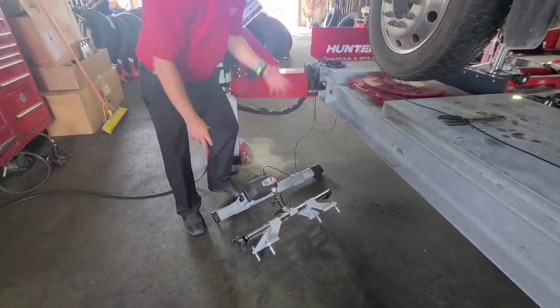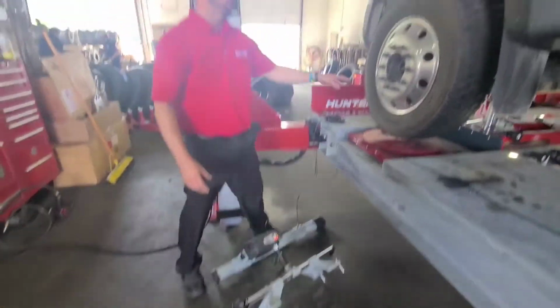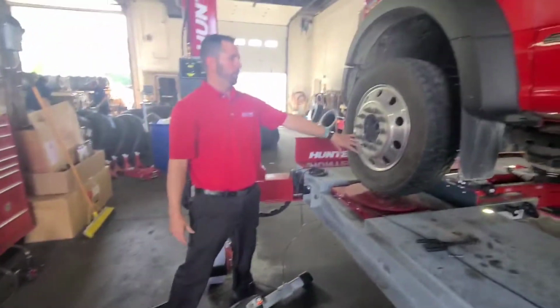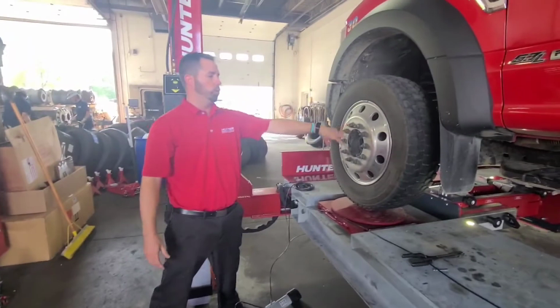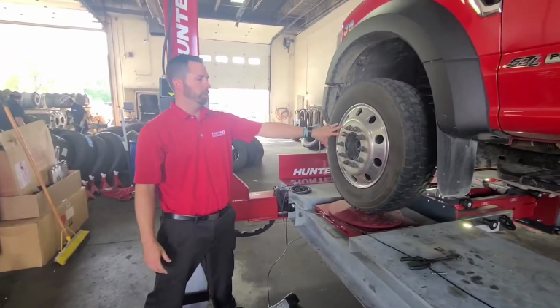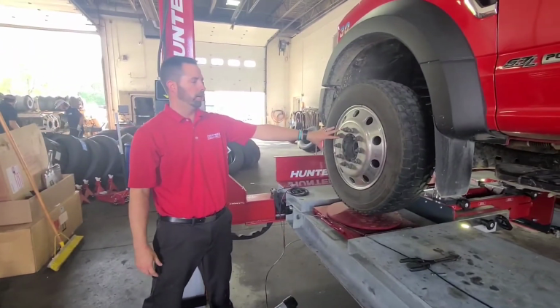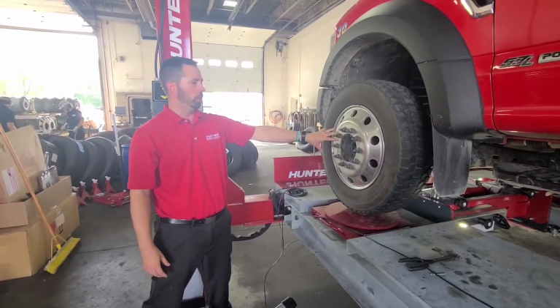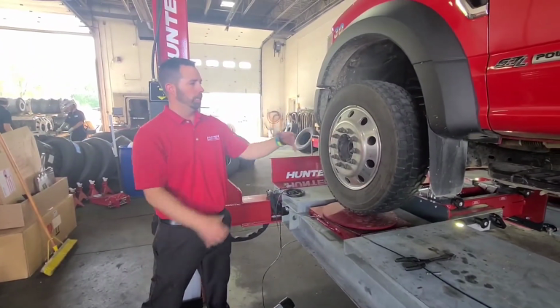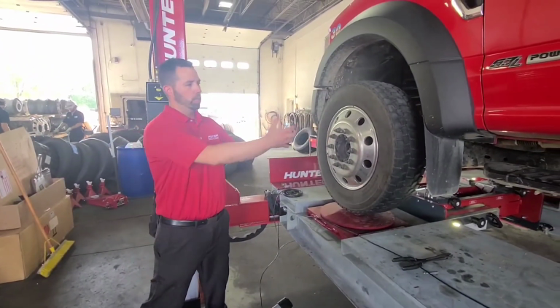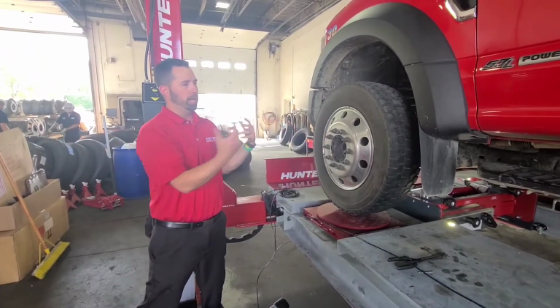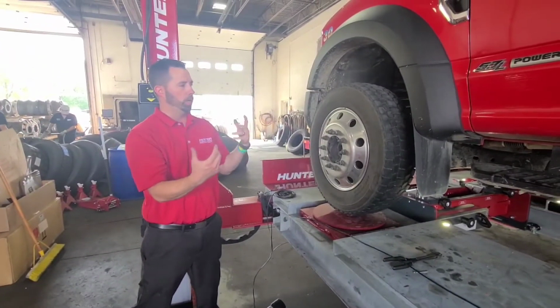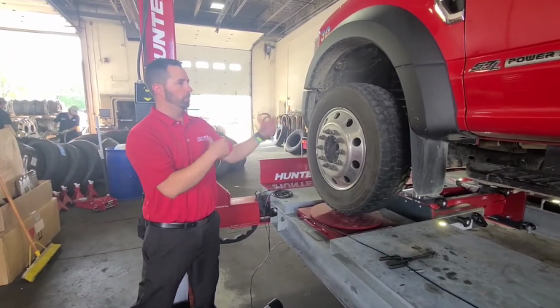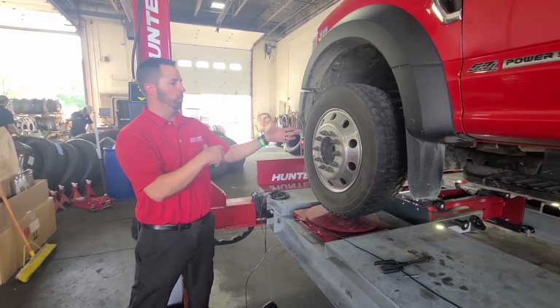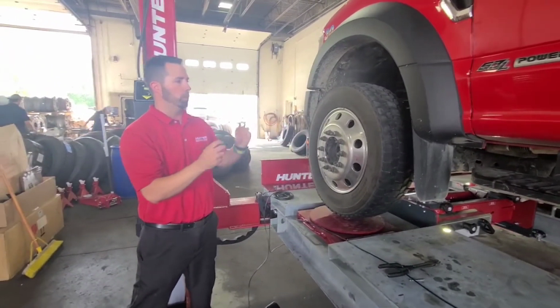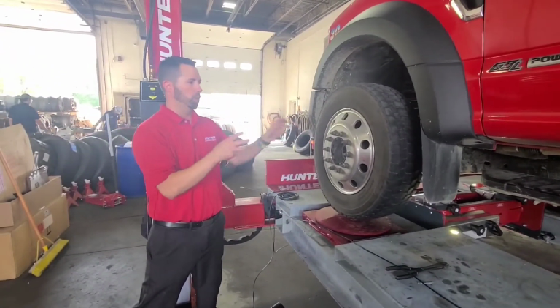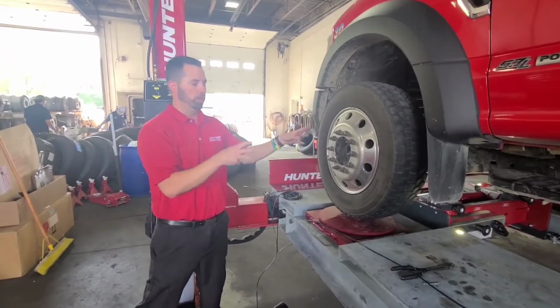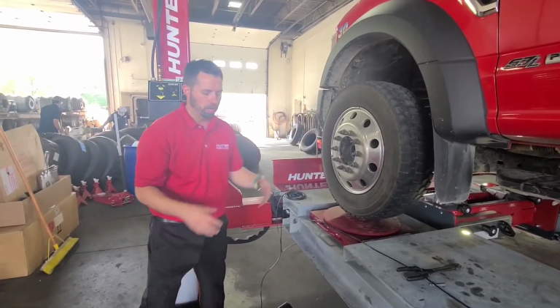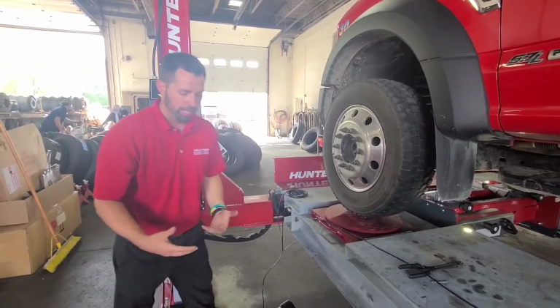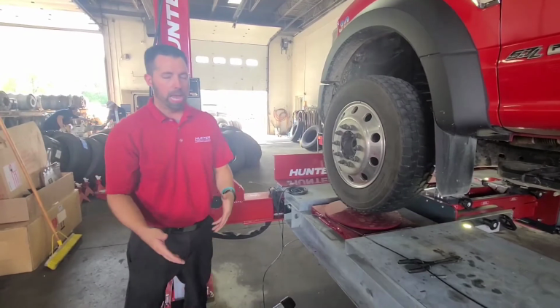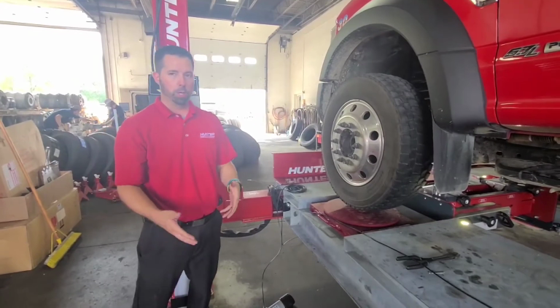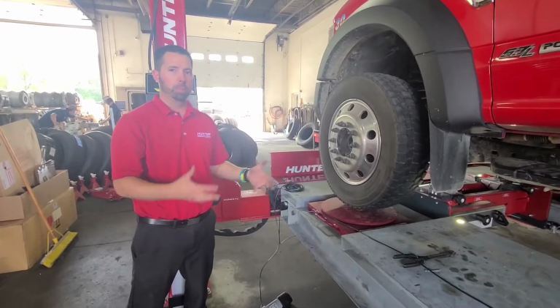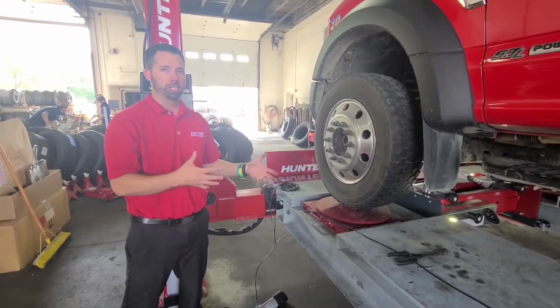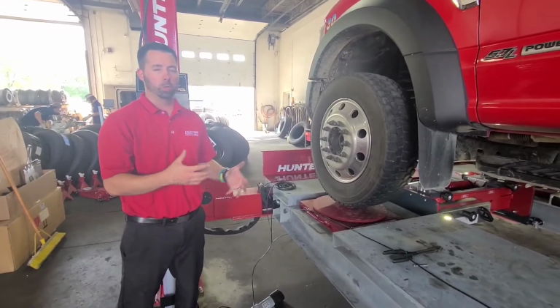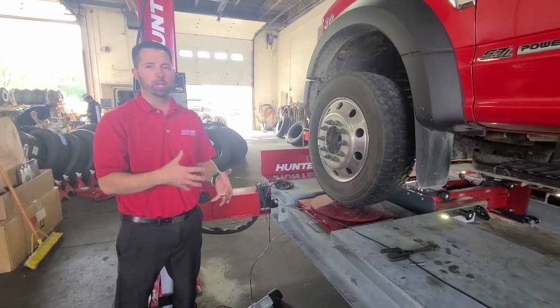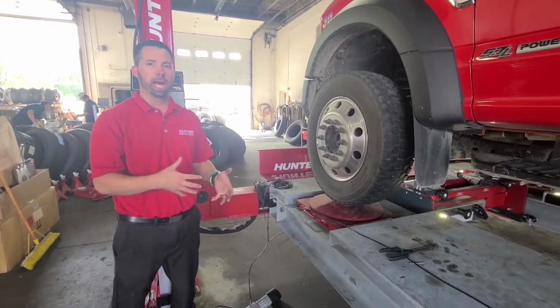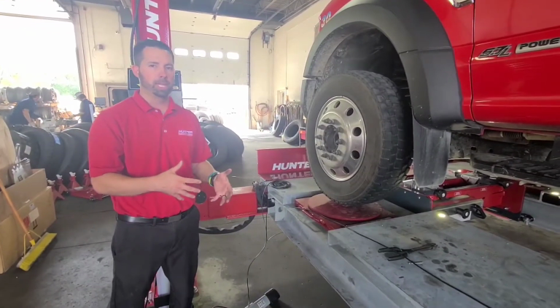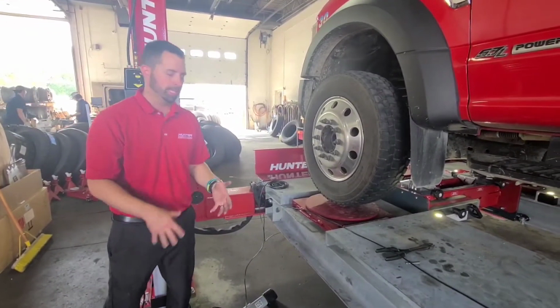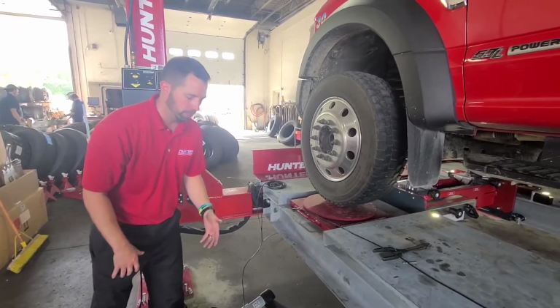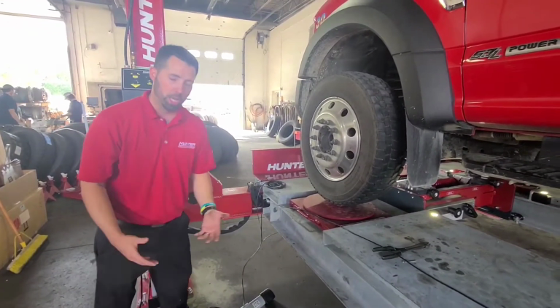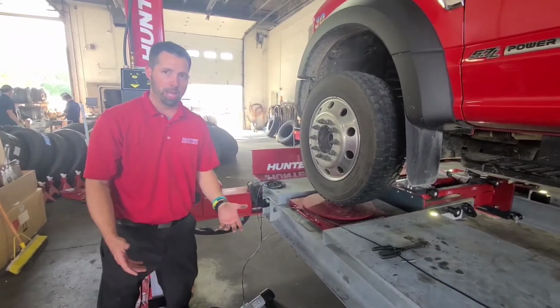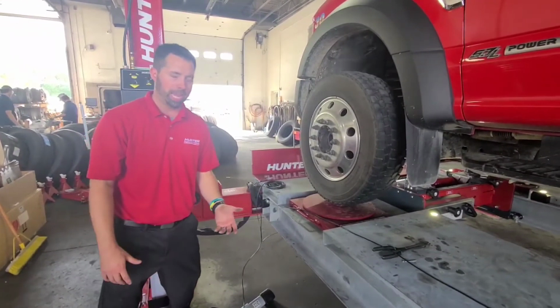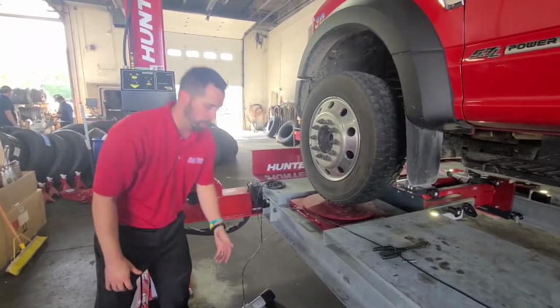We go ahead and remove all of our lug nuts, take our wheel off, replace our ball joint, and put it back on. Now we're going to remount our sensor. We need to recompensate that sensor in order to have an accurate number.